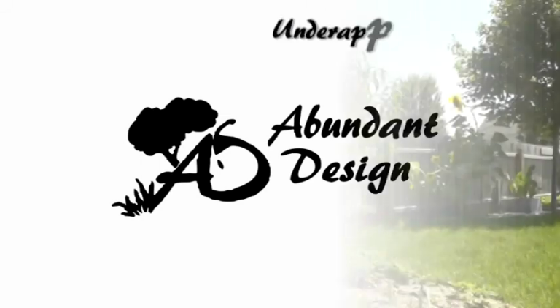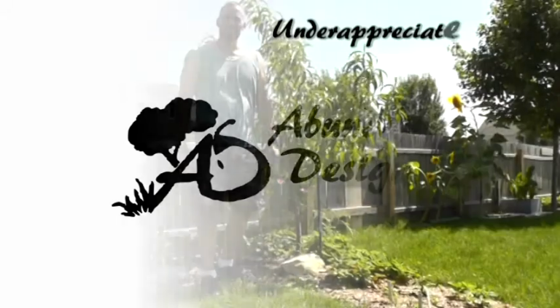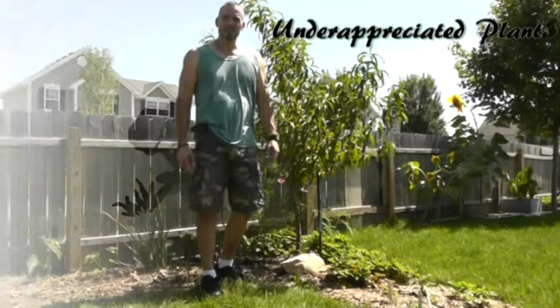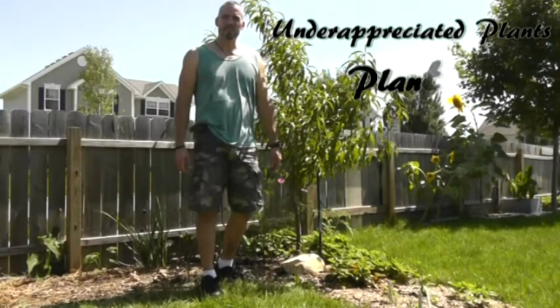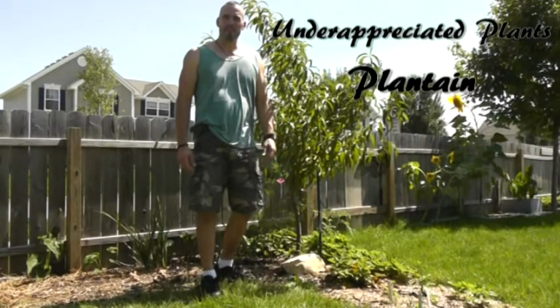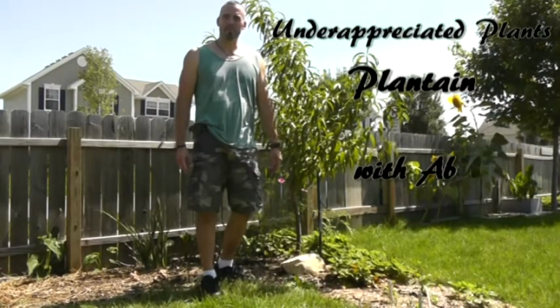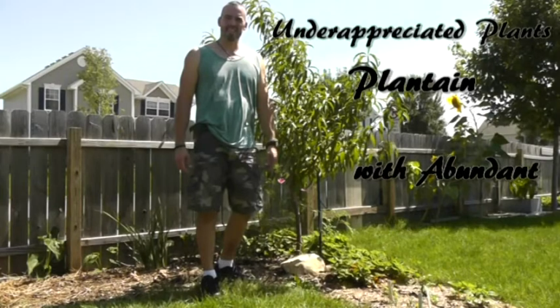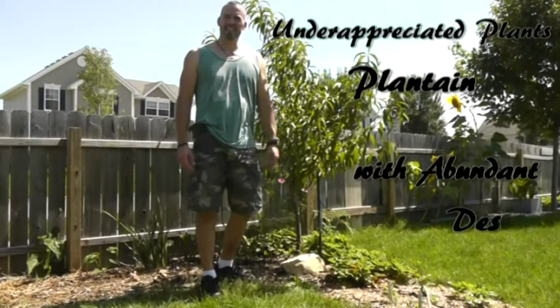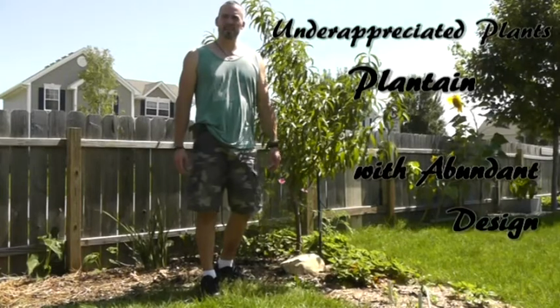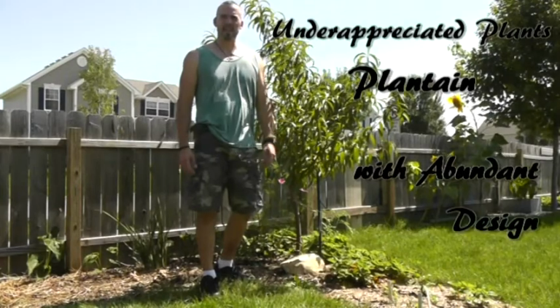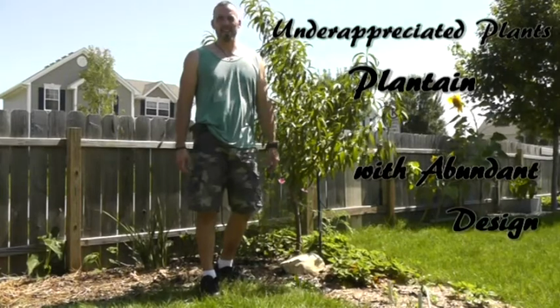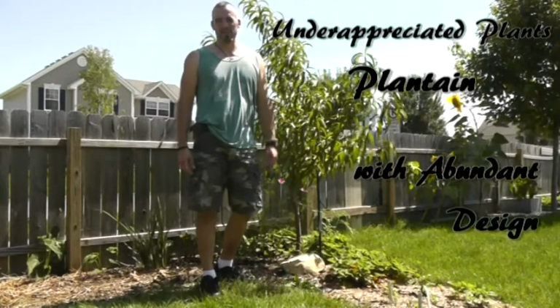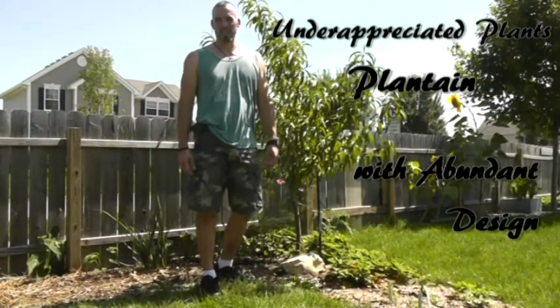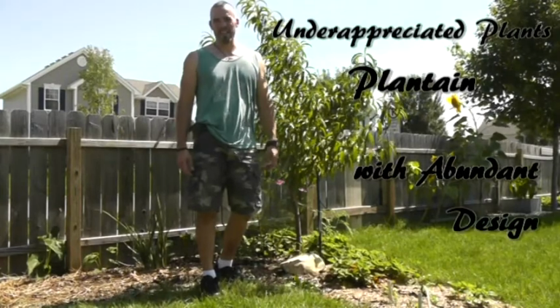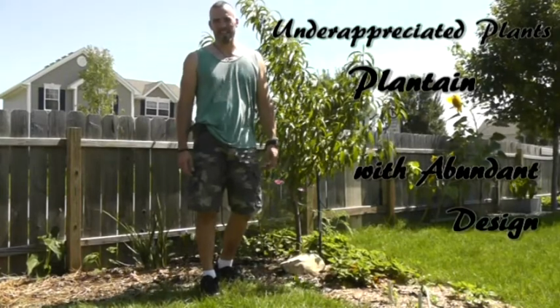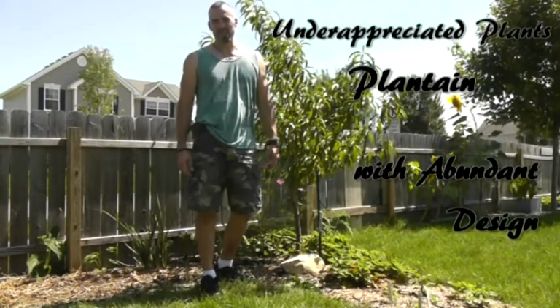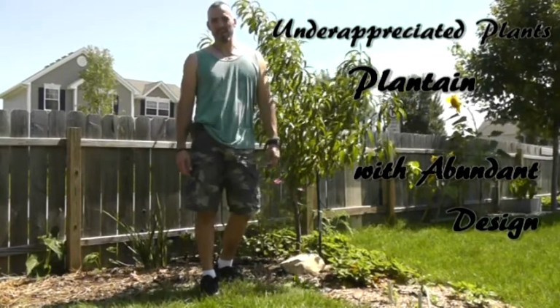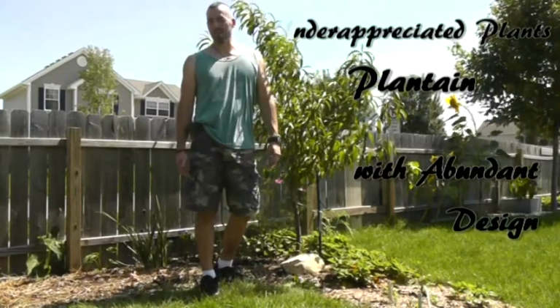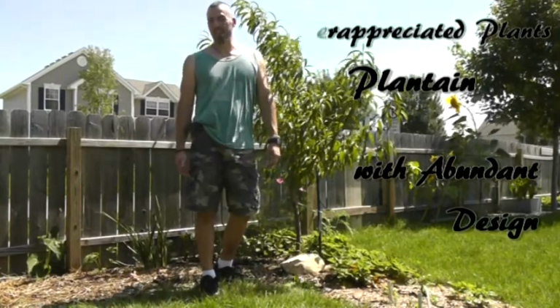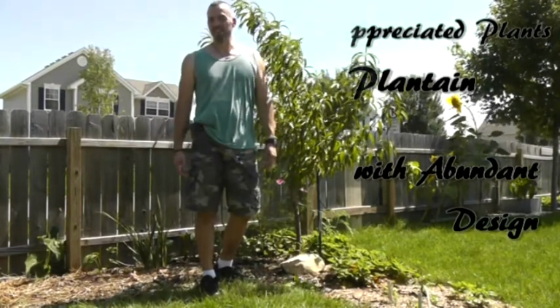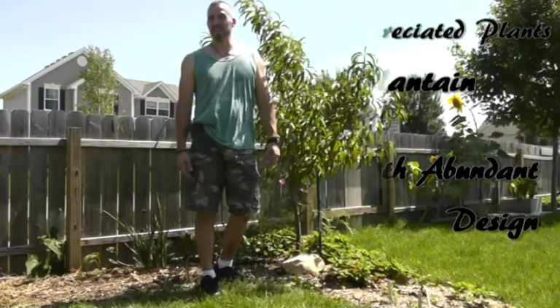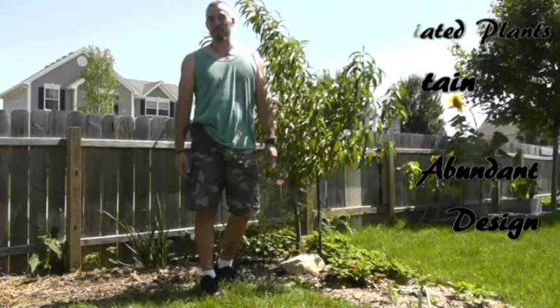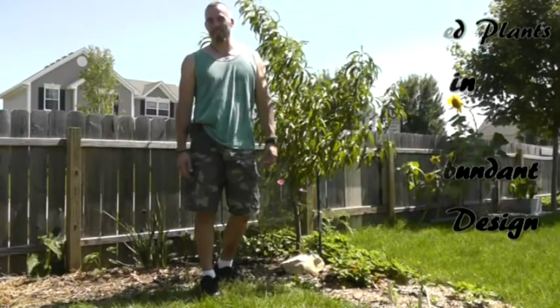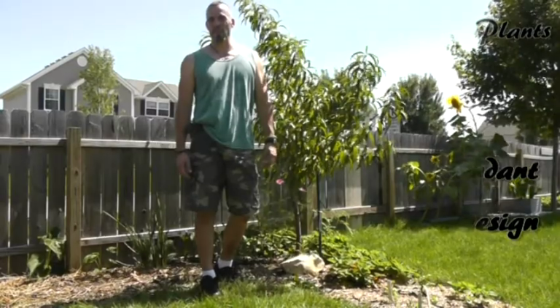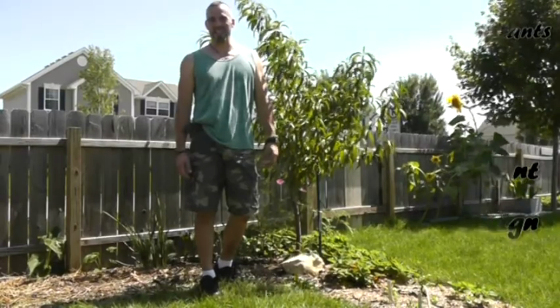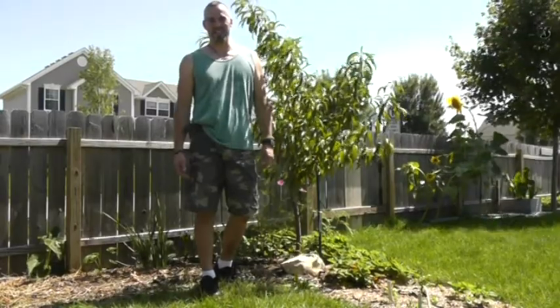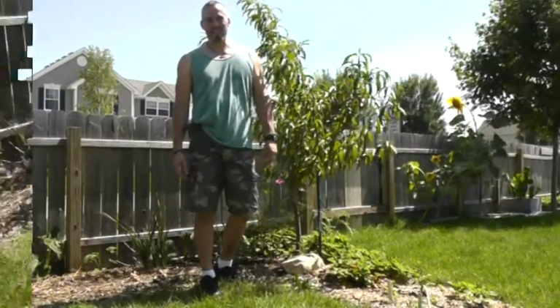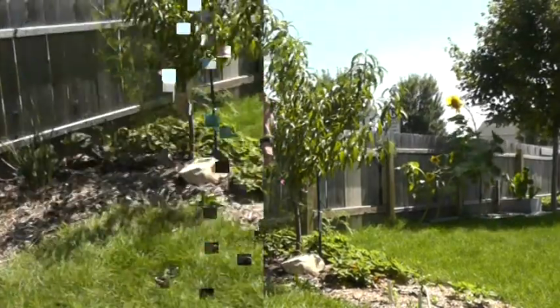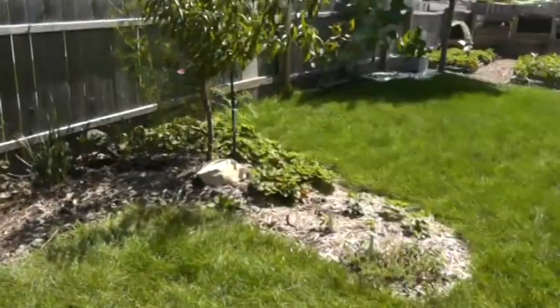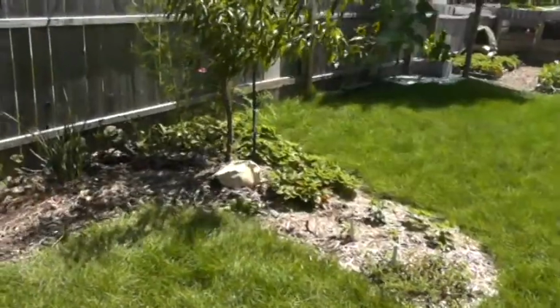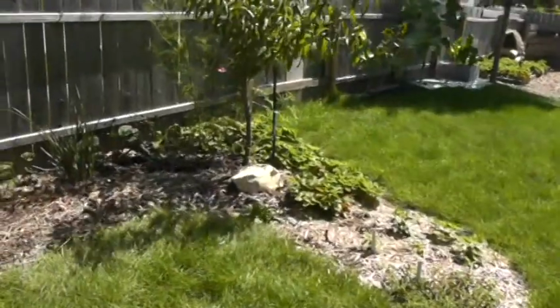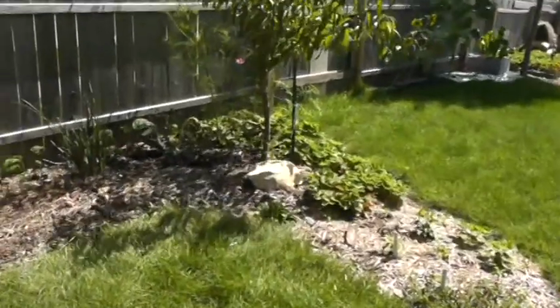Hi again everyone, this is Jeff Rowling from Abundant Design. Today we're going to talk about underappreciated plants — plants you may even have in your backyard, plants you might call weeds. Today we're going to talk about plantain.